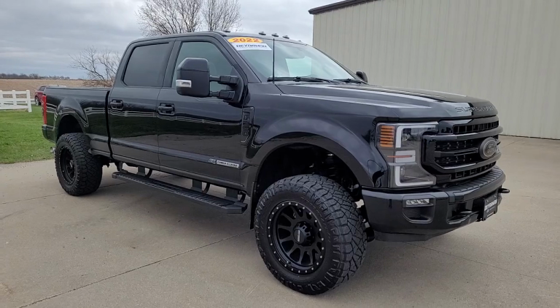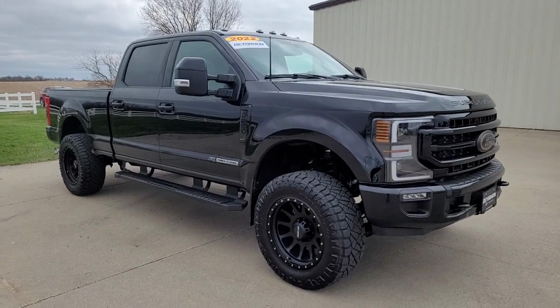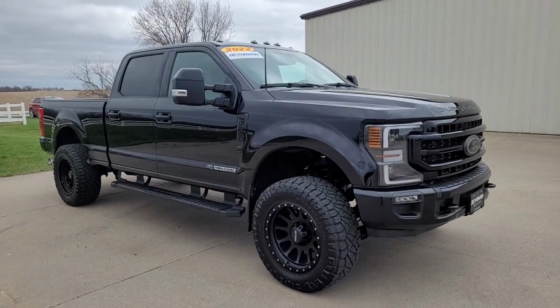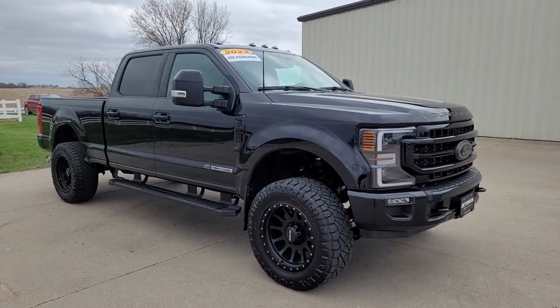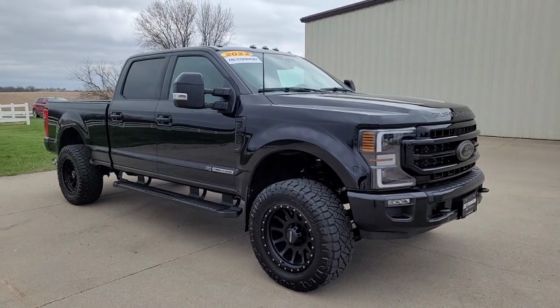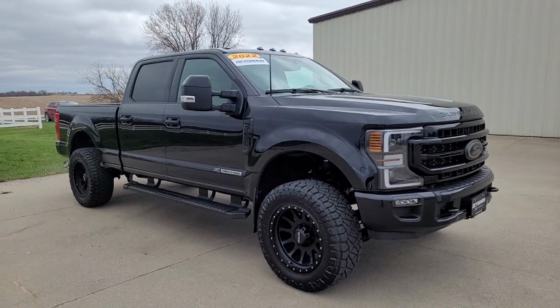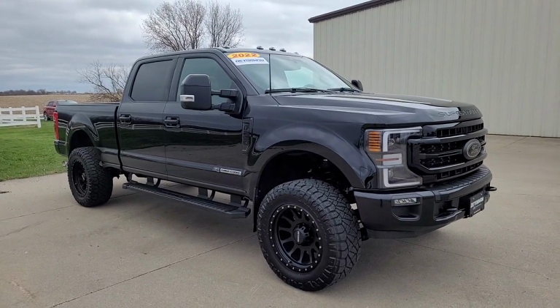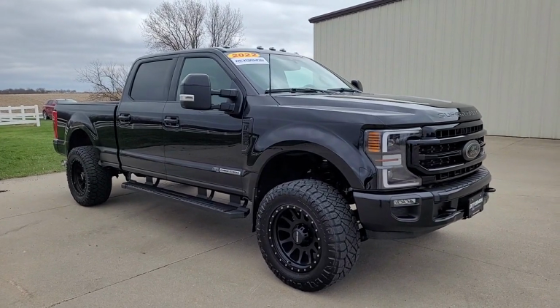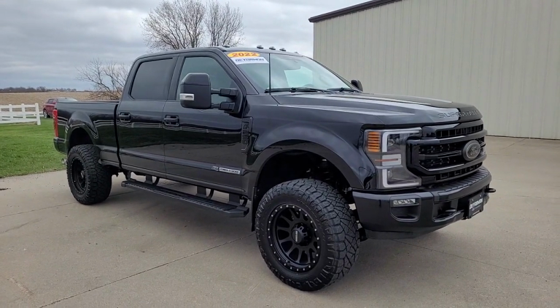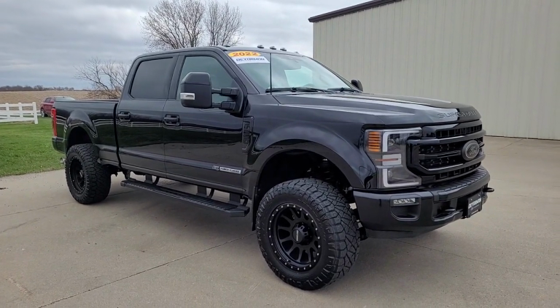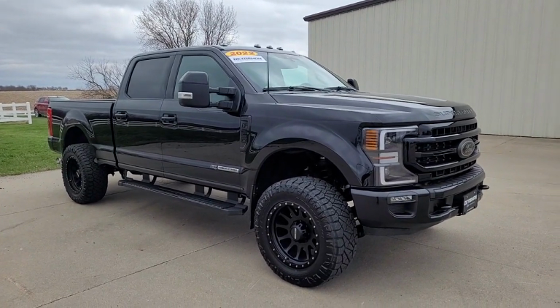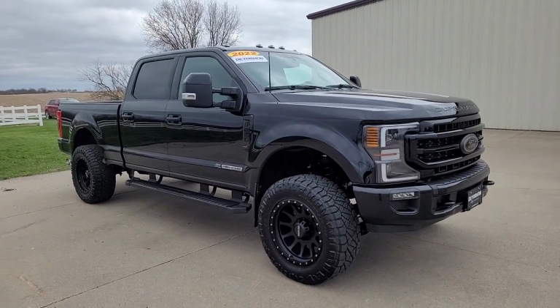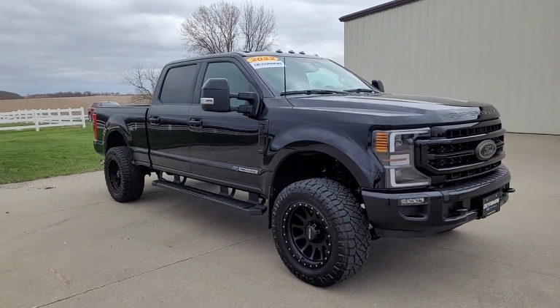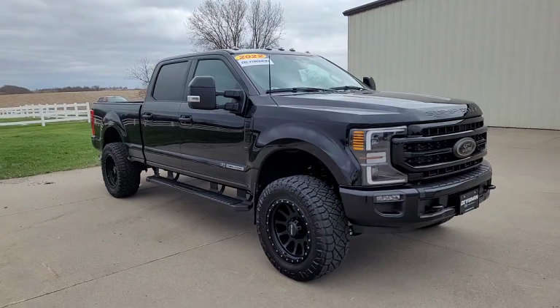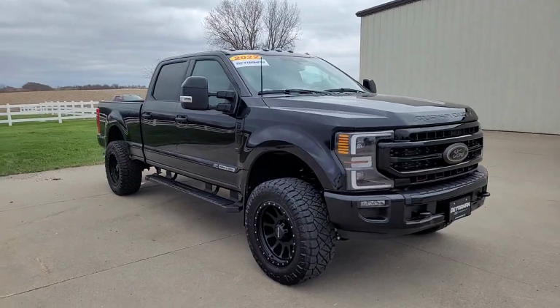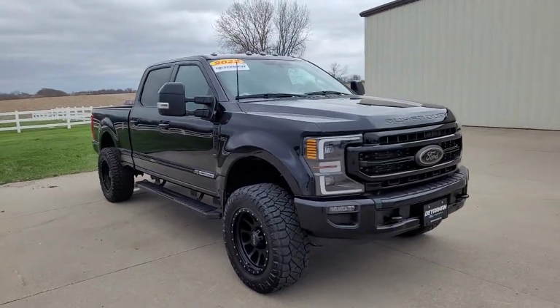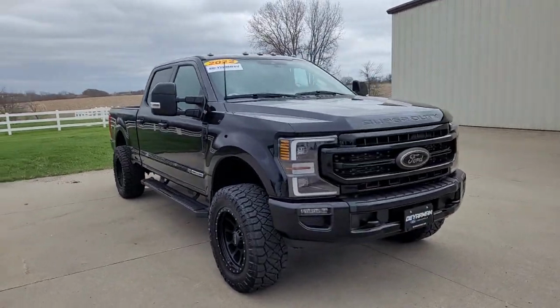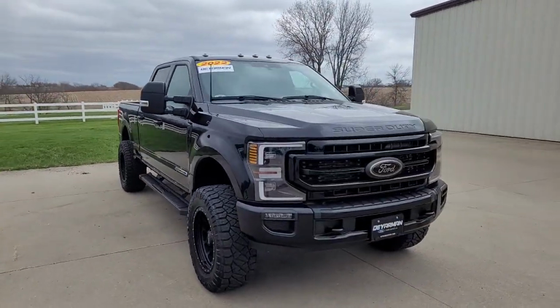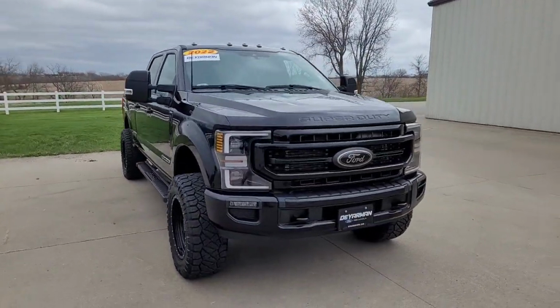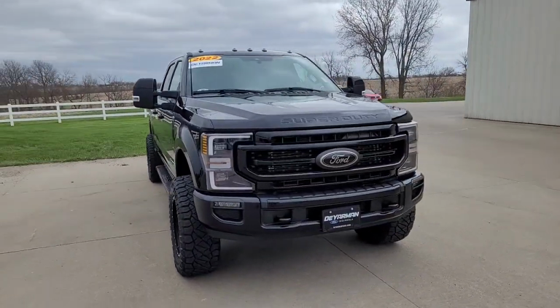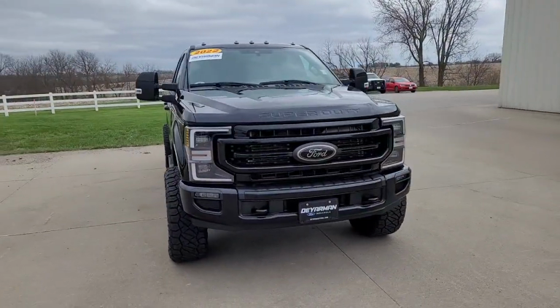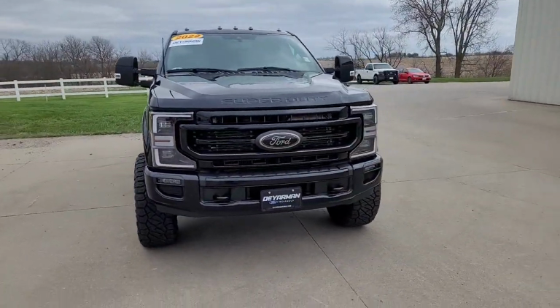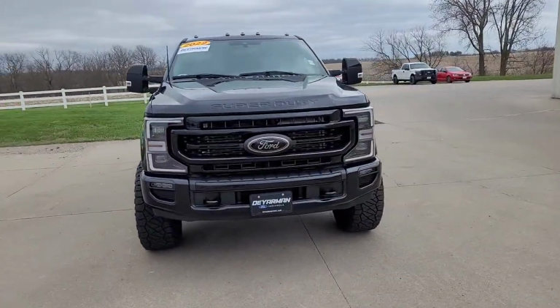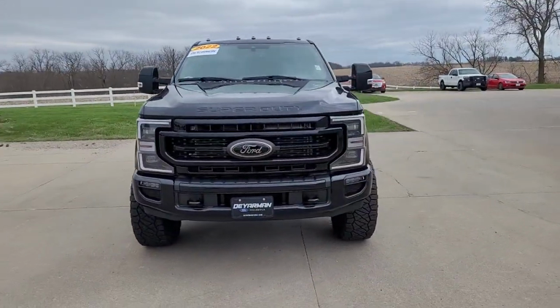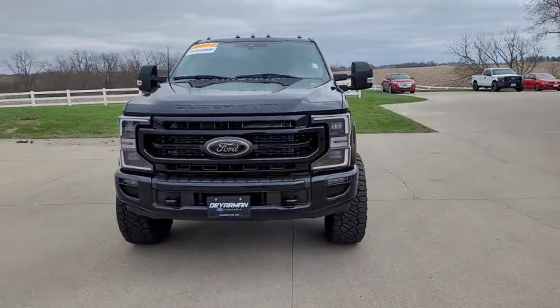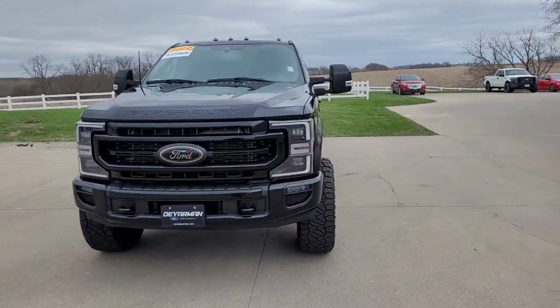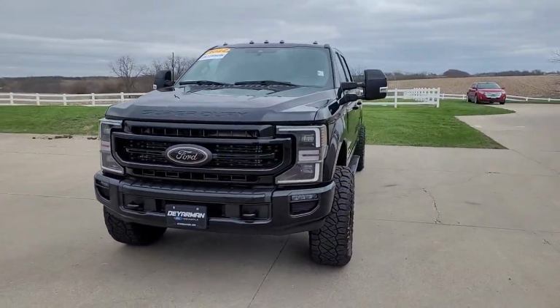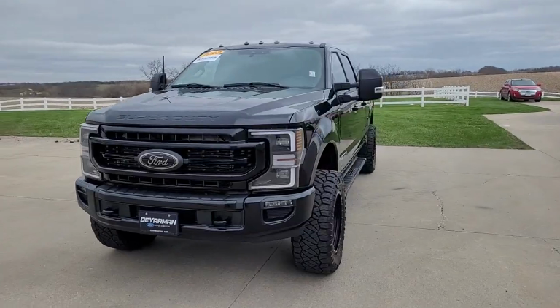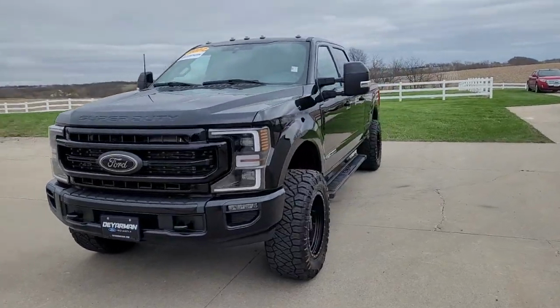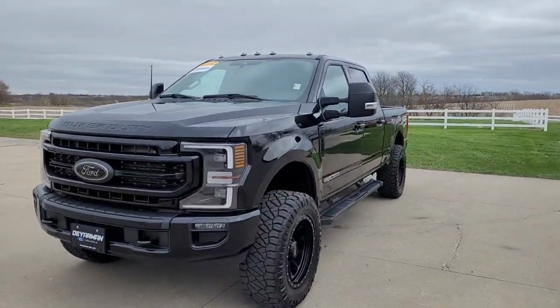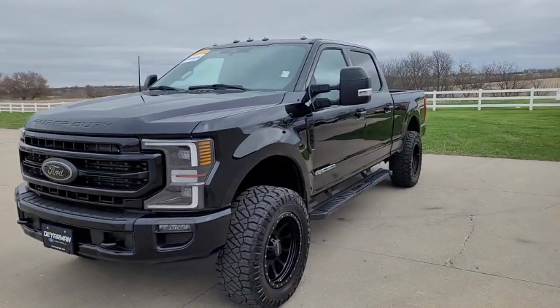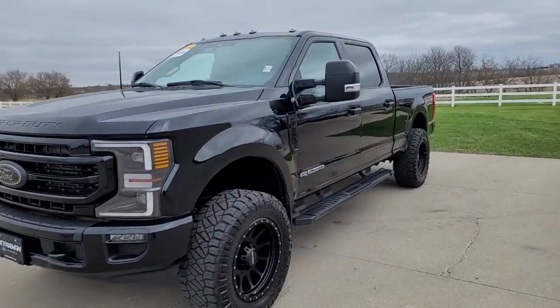Look no further than the 2022 Ford F-250. This vehicle is an outstanding buy with fewer than 15,000 miles on the odometer. Get the full-size pickup you can count on.